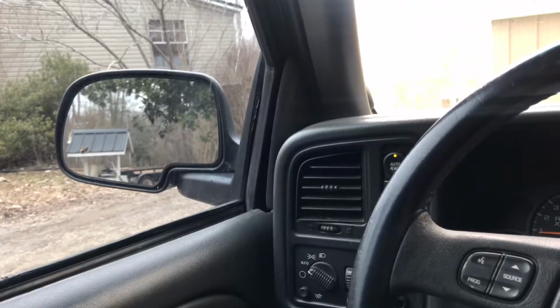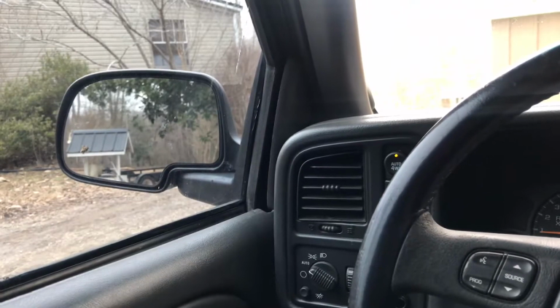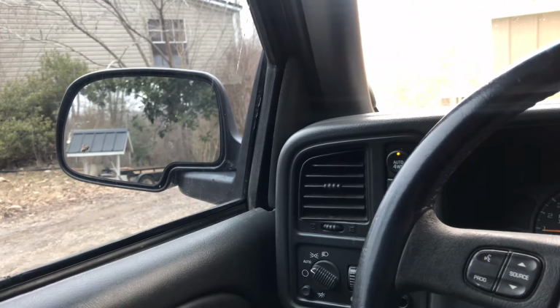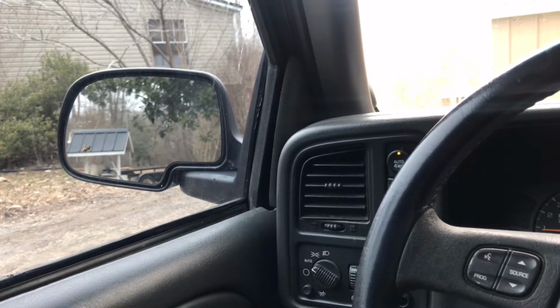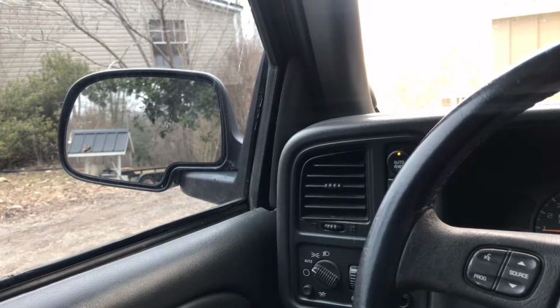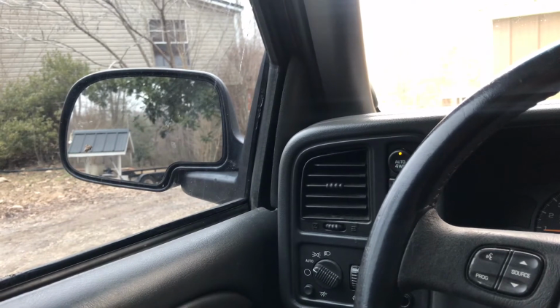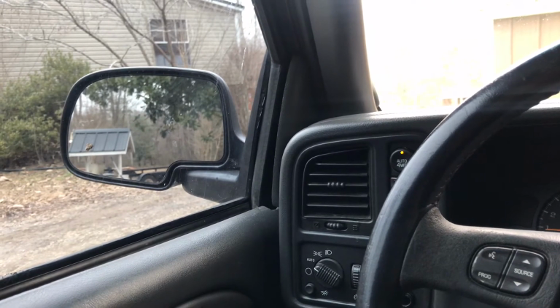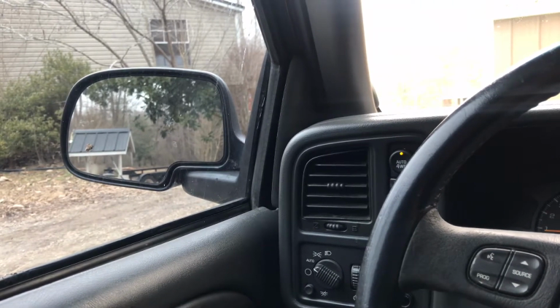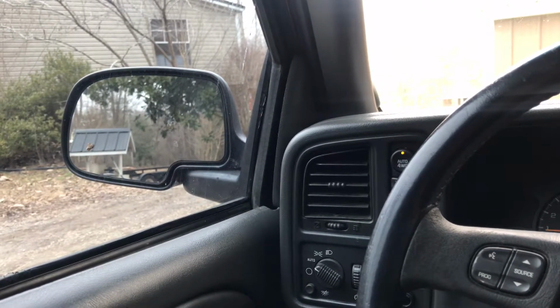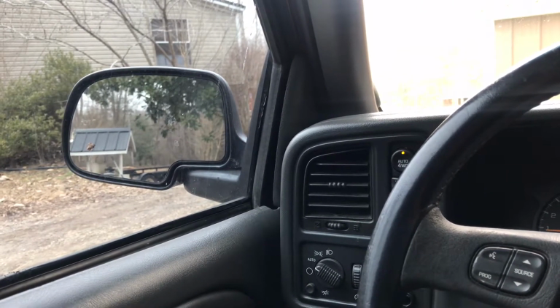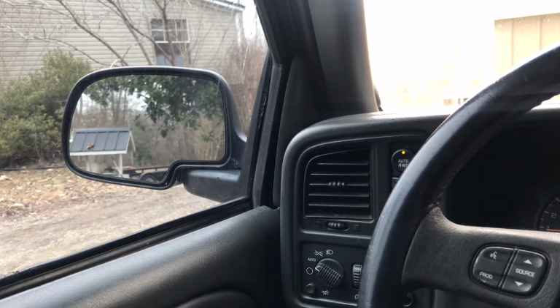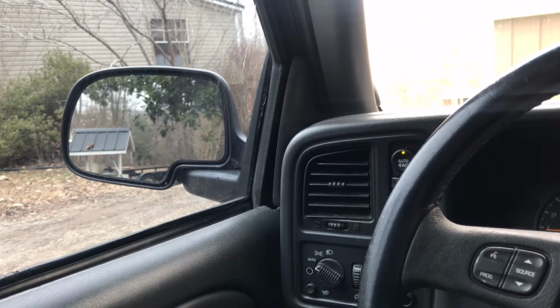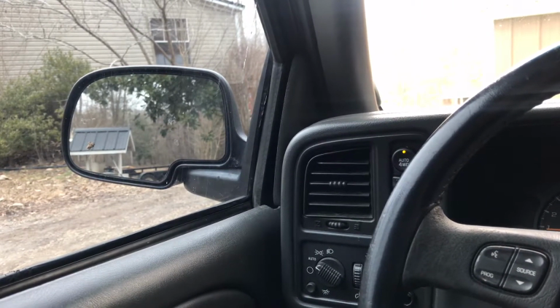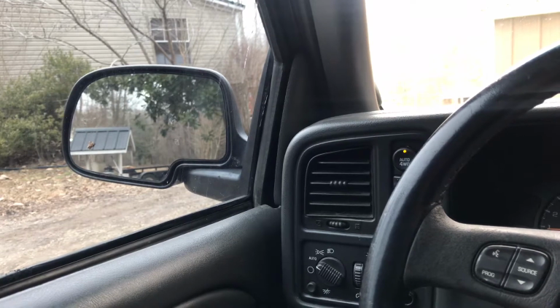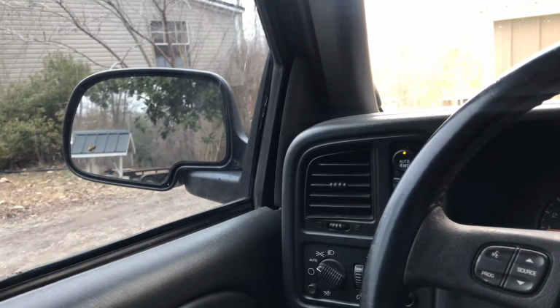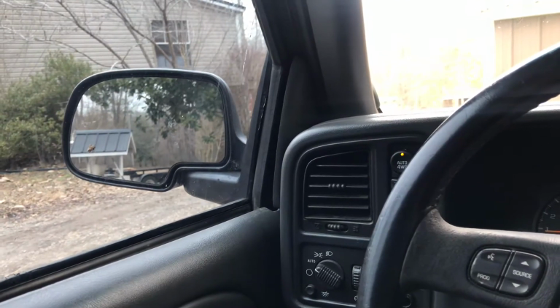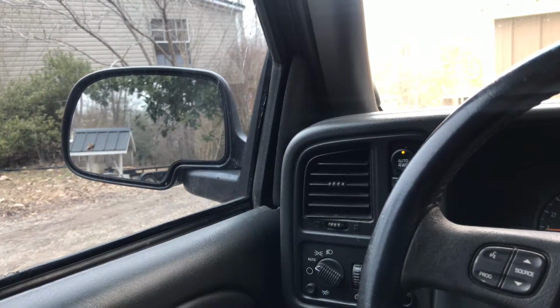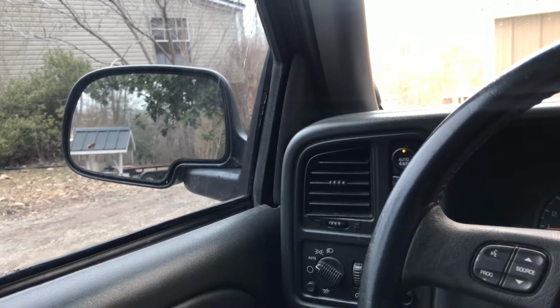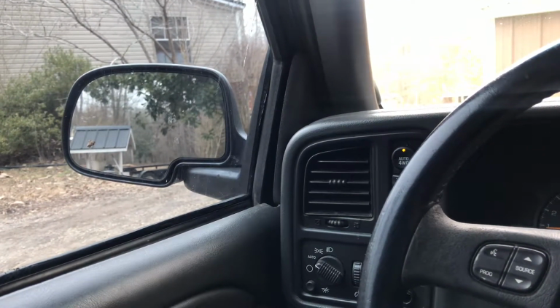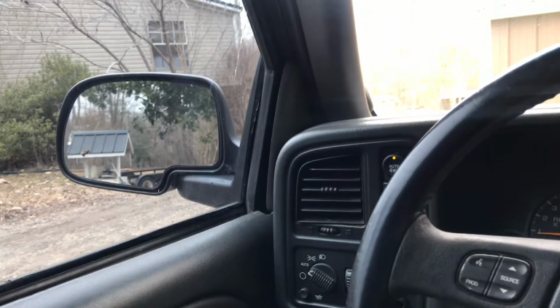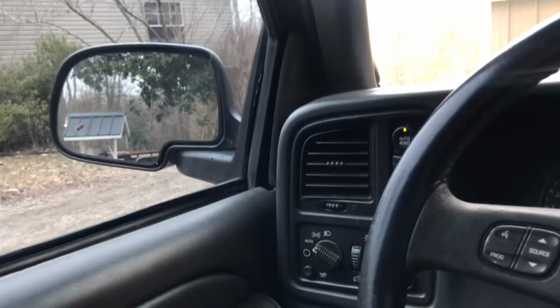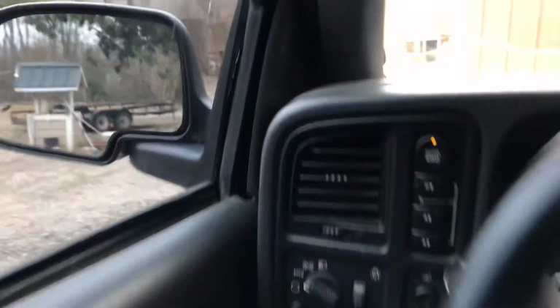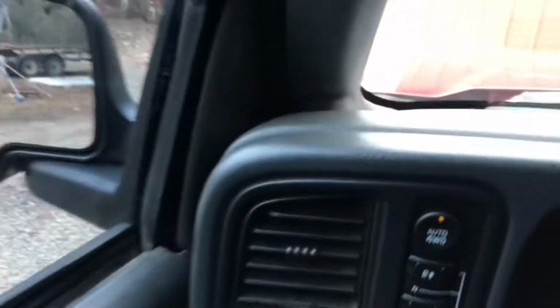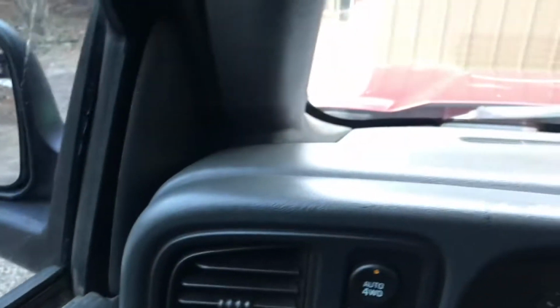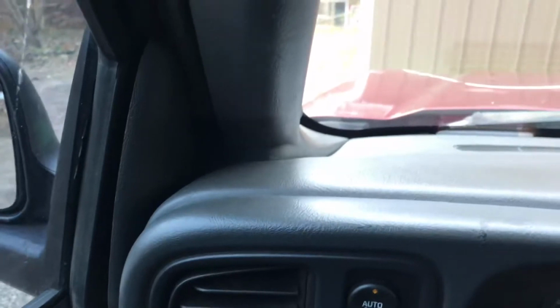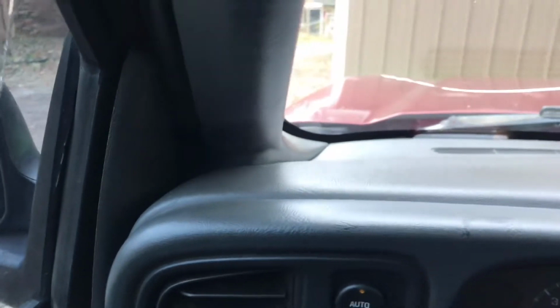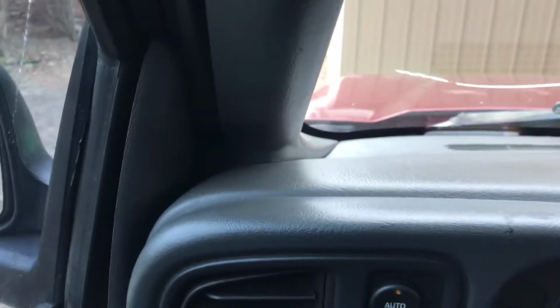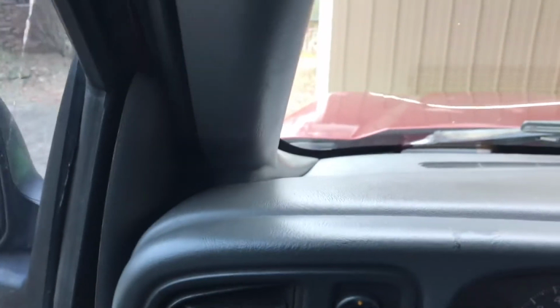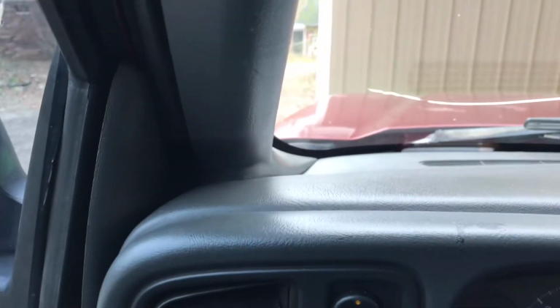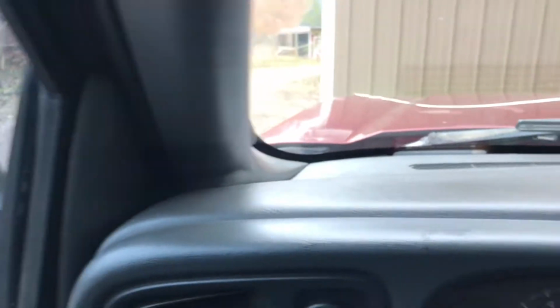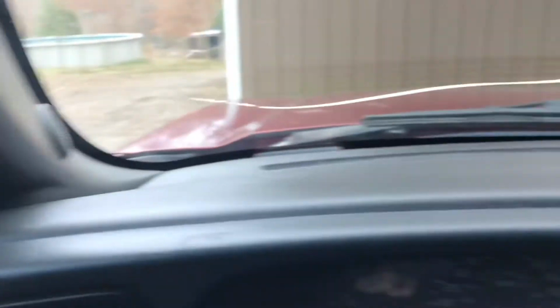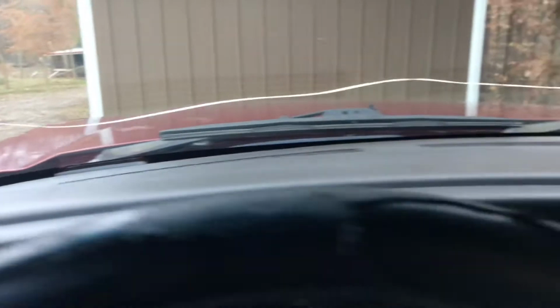Welcome back to the channel. Today I'm gonna be showing you my 2004 Chevy Silverado 1500 Z71. It has the 5.3 V8 and I picked this truck up about two or three days ago and I like it.